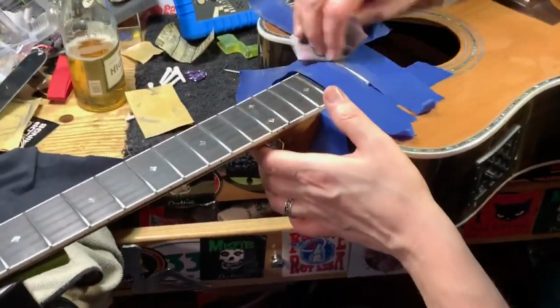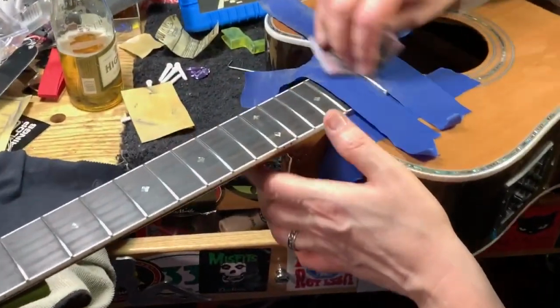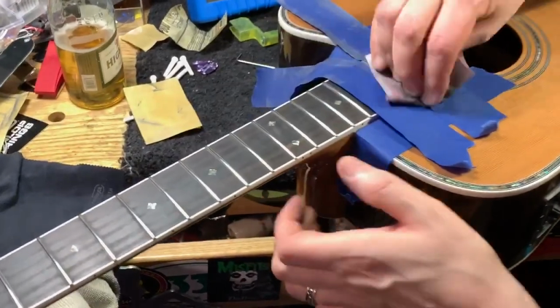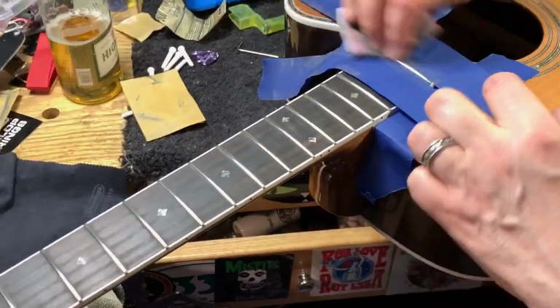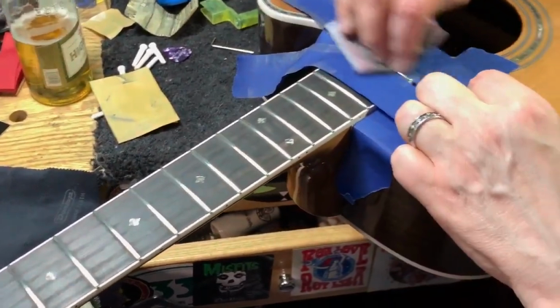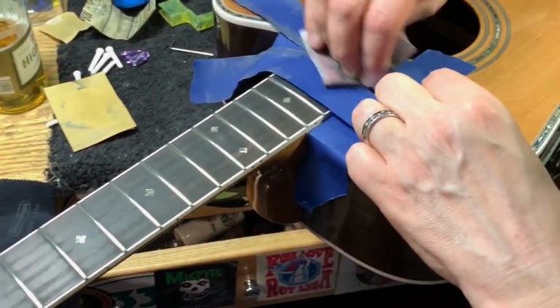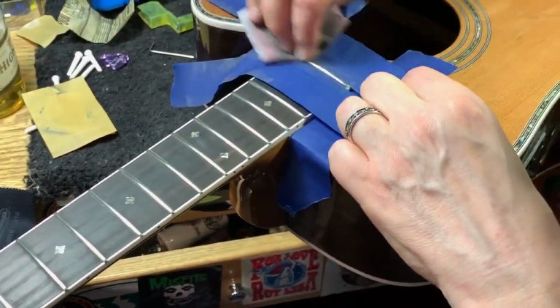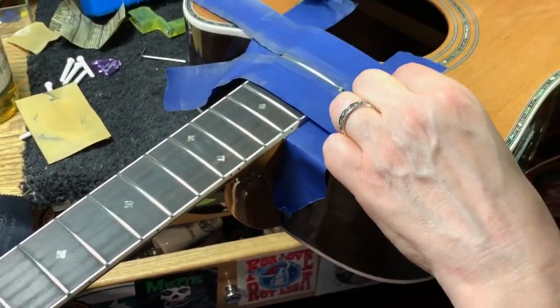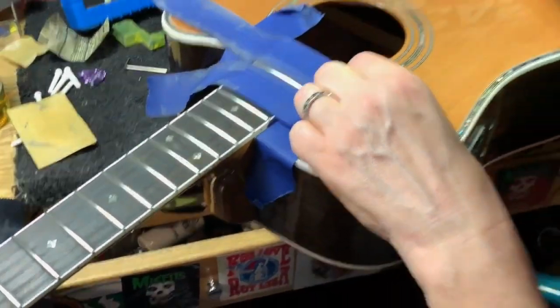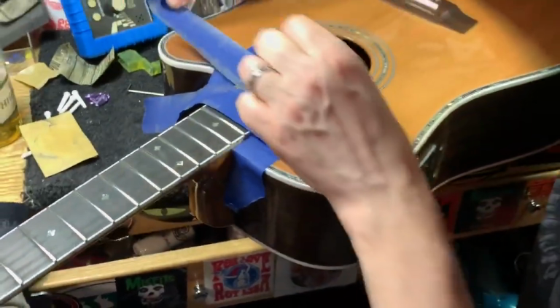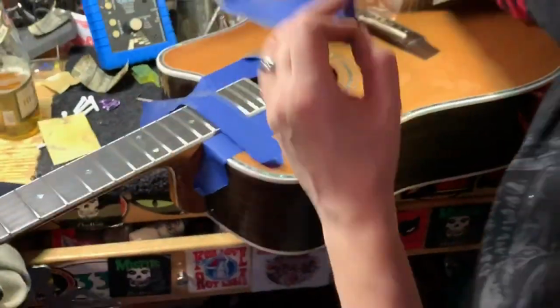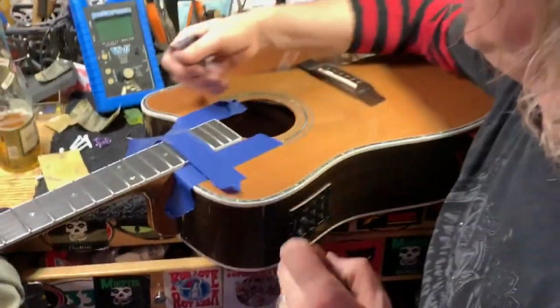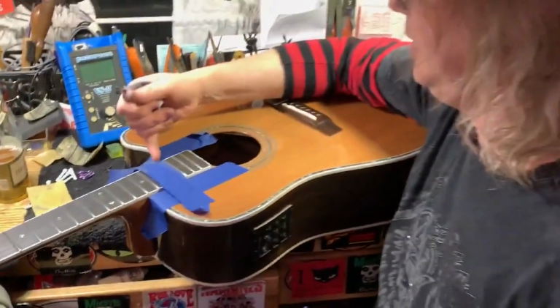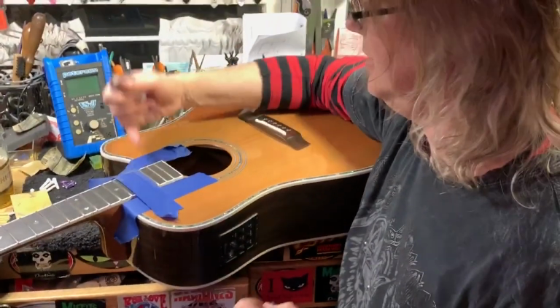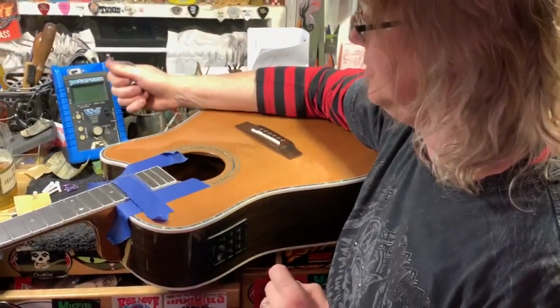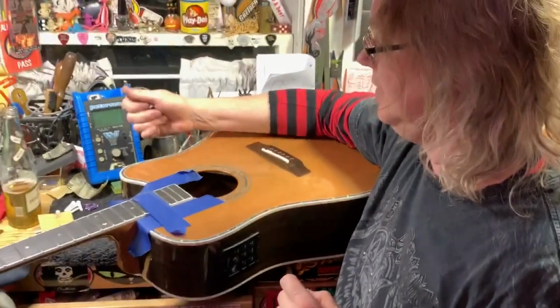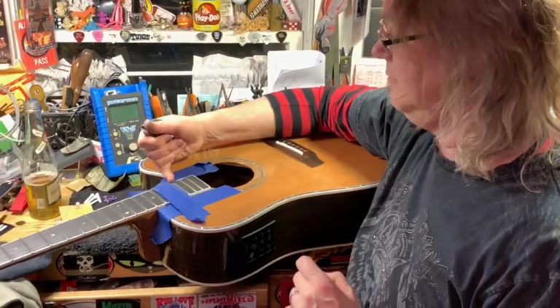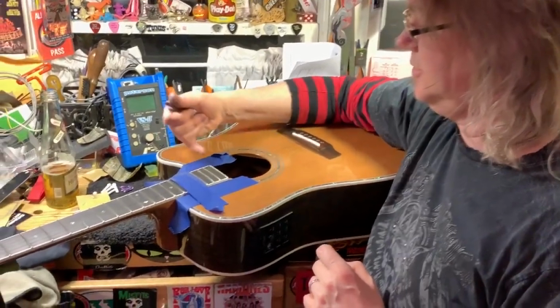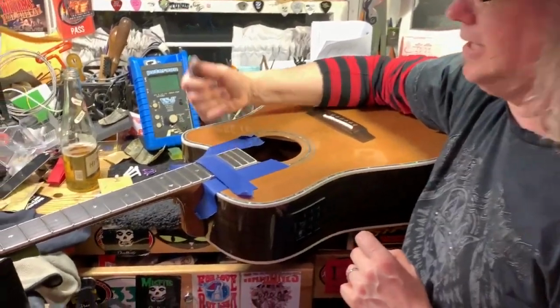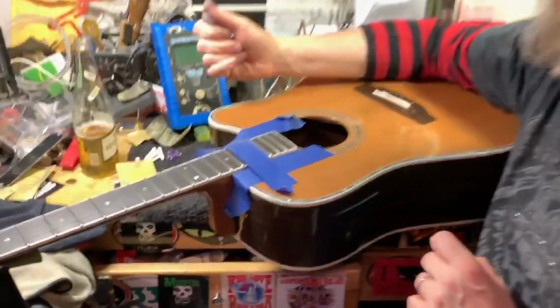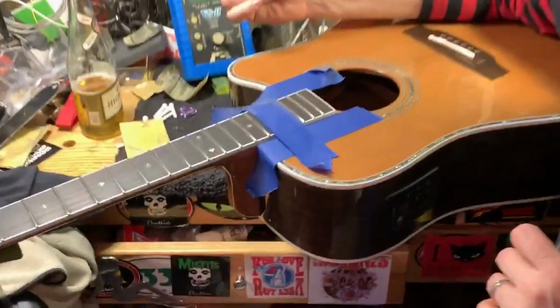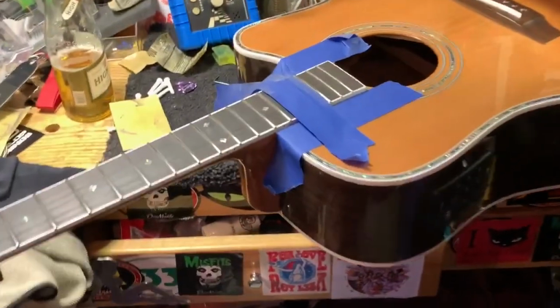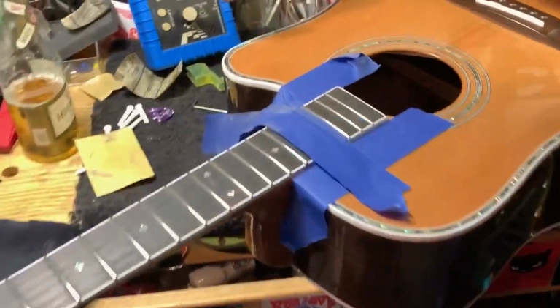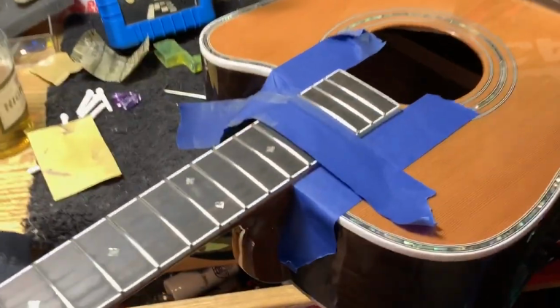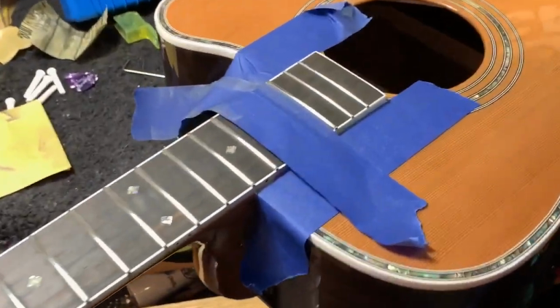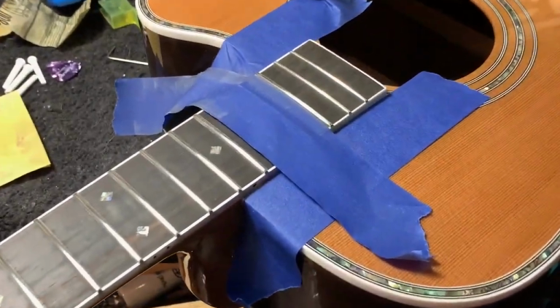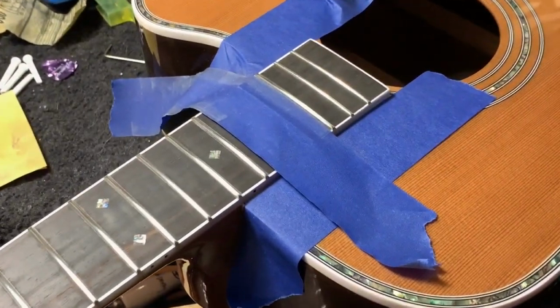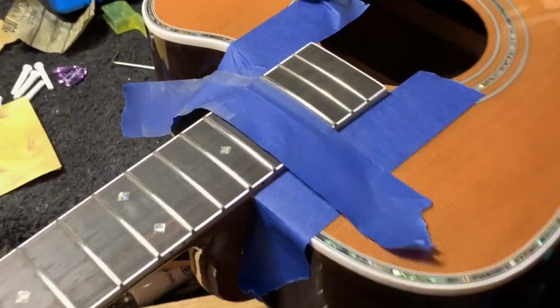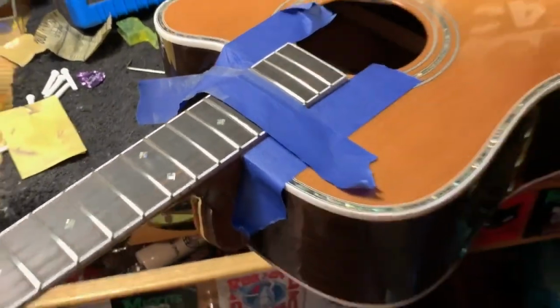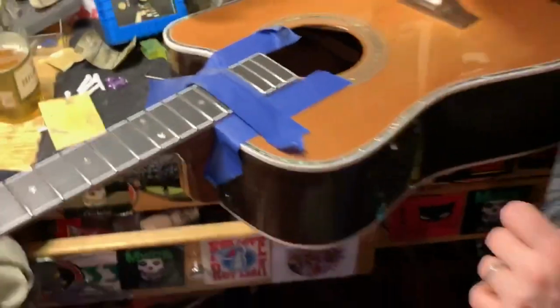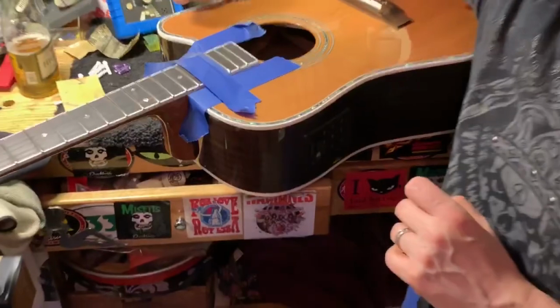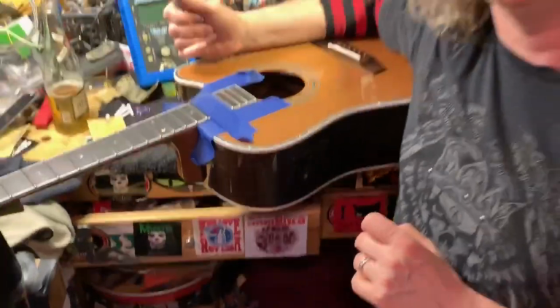That's how it looks — when you compare it to the next one, you can see the difference. We've still got just two left, and then Johnny's guitar will be all done and we can put new strings on it.